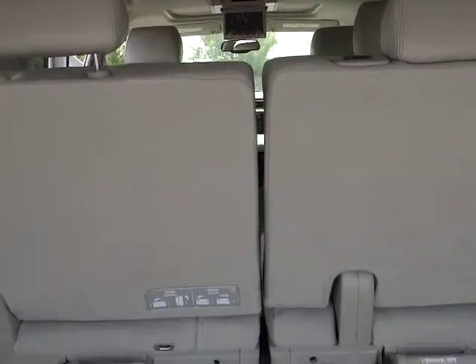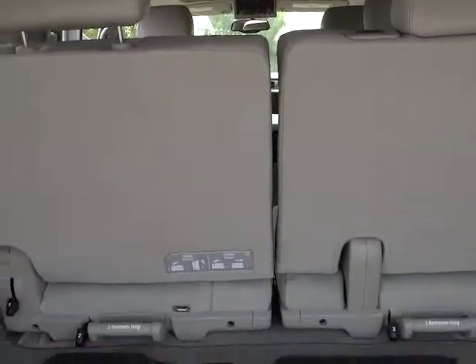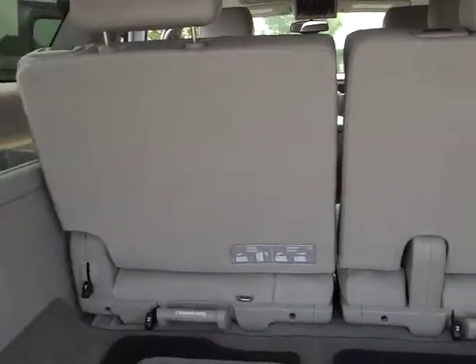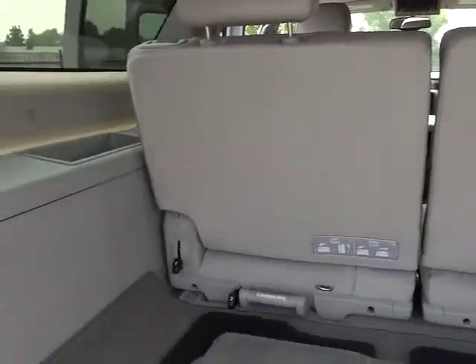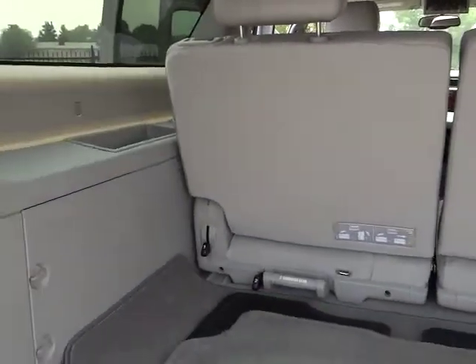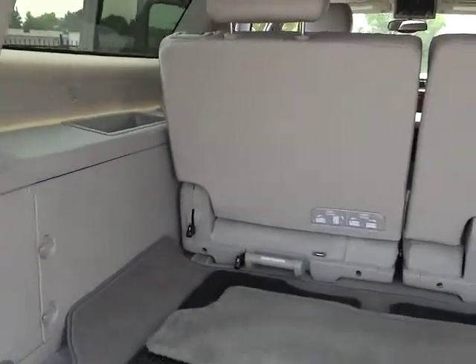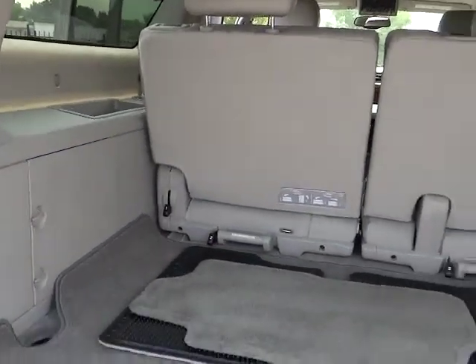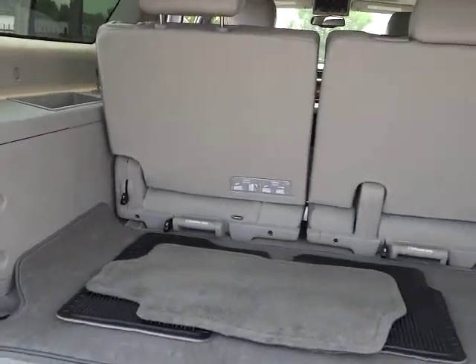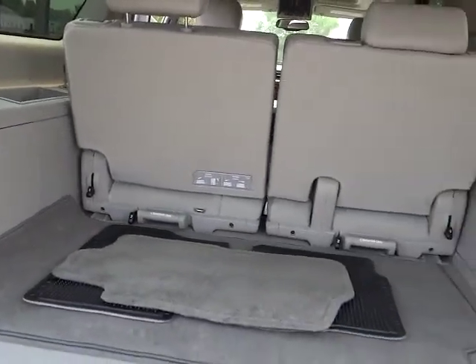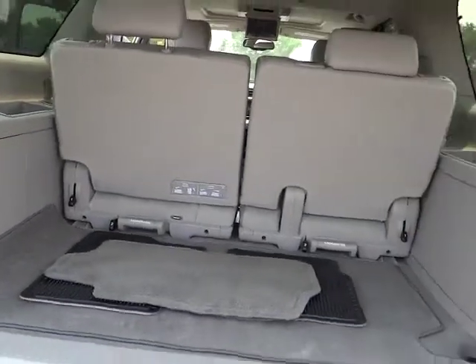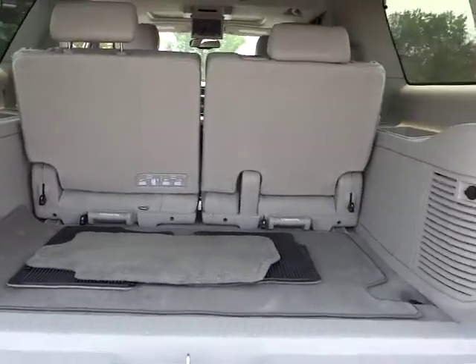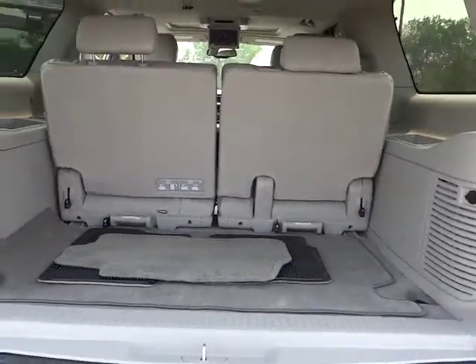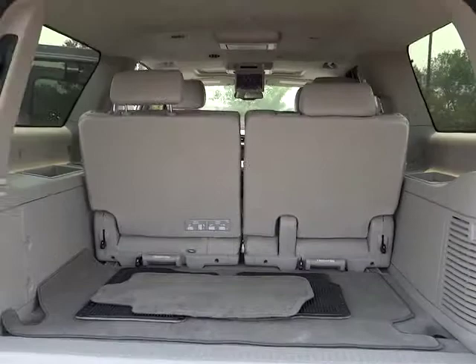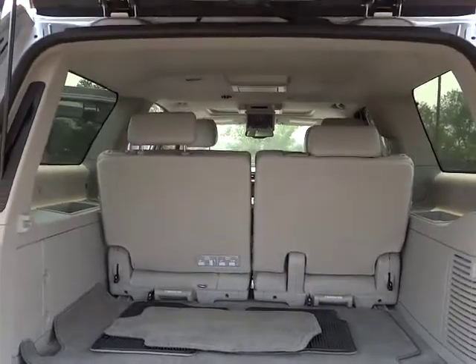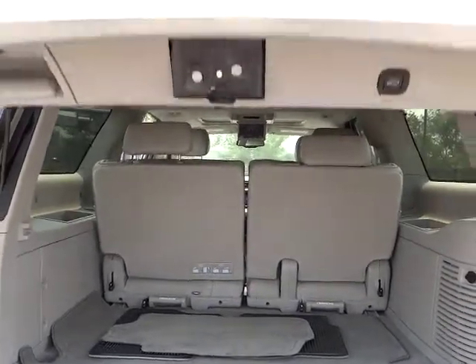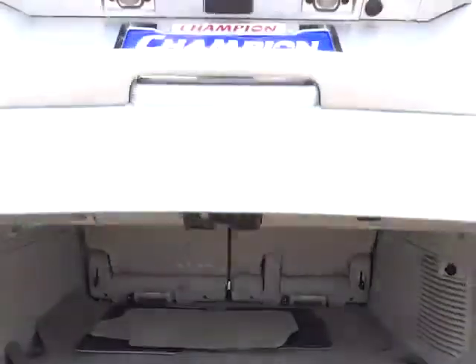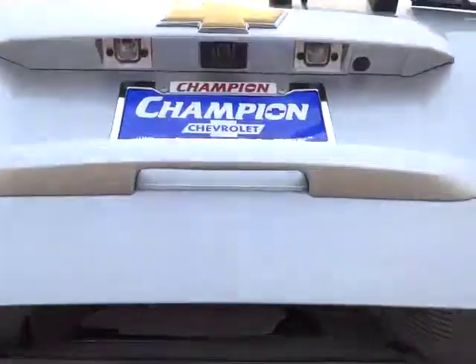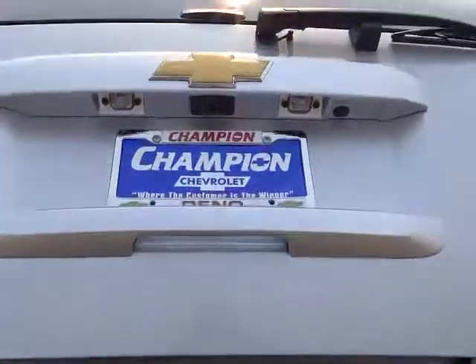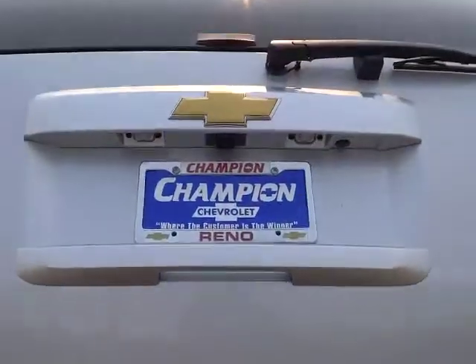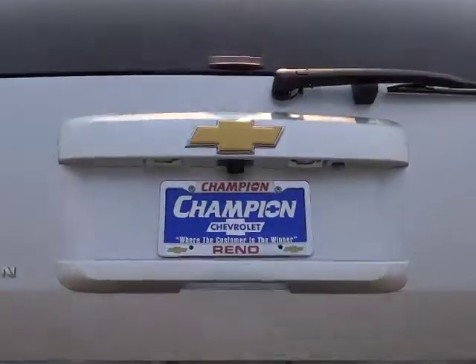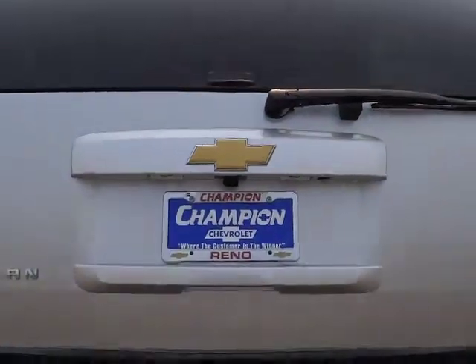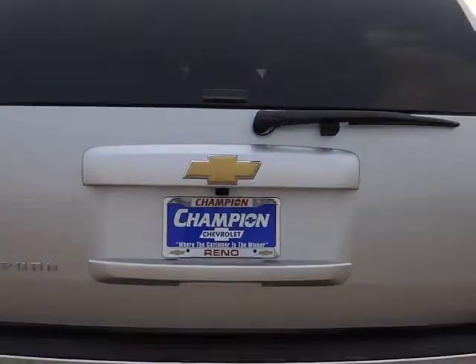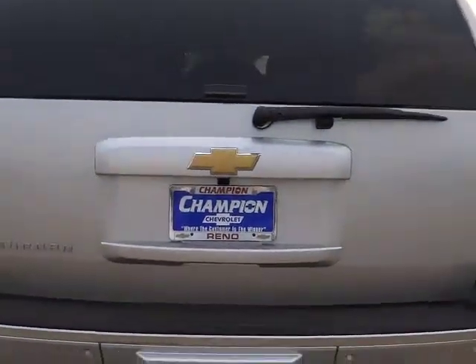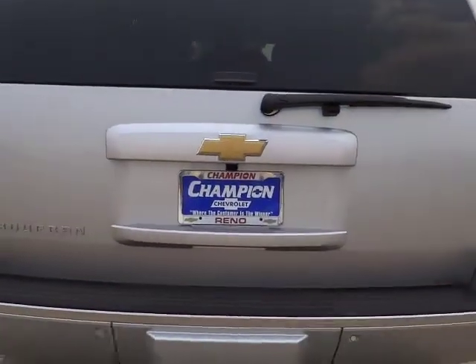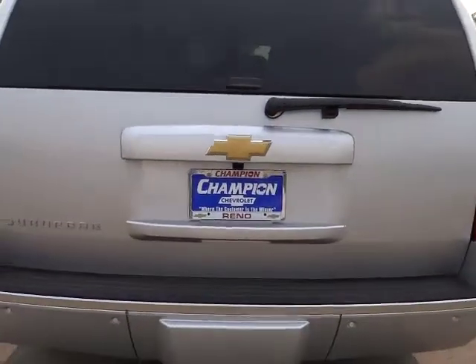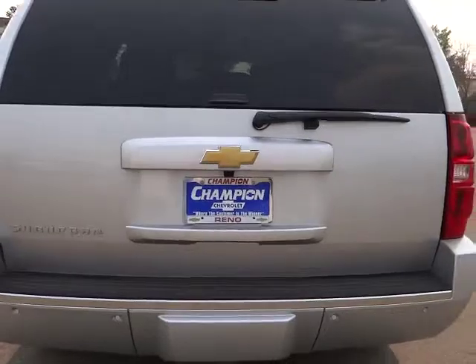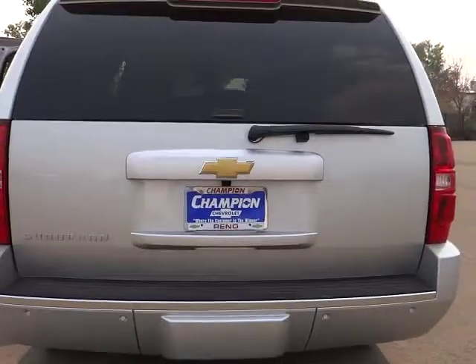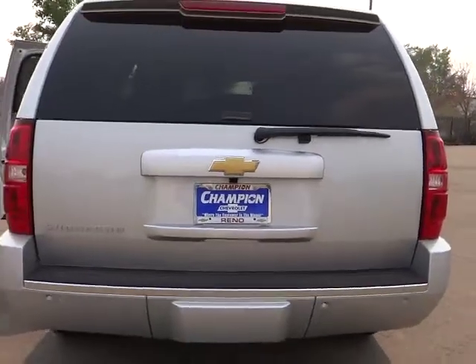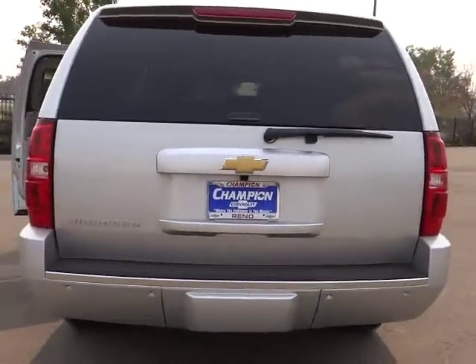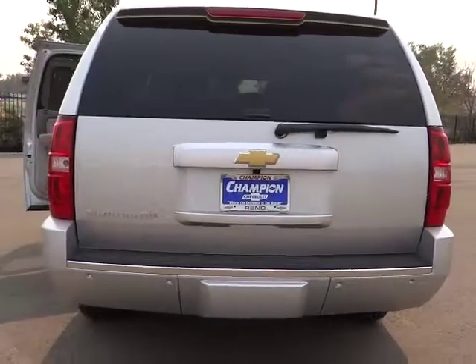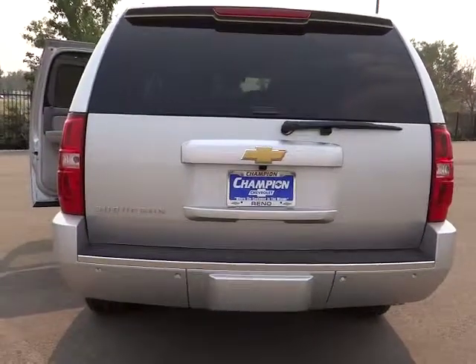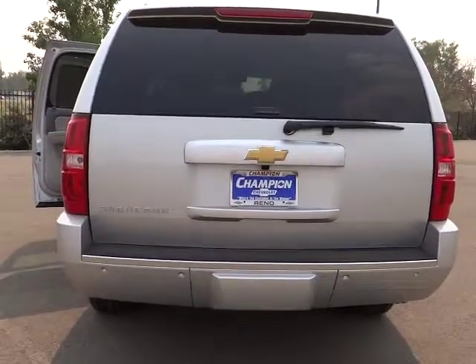Front home link garage door opener, keyless entry, cruise control, Bluetooth, premium sound, AM FM stereo radio, security system, heated steering wheel, trip odometer, backup camera.